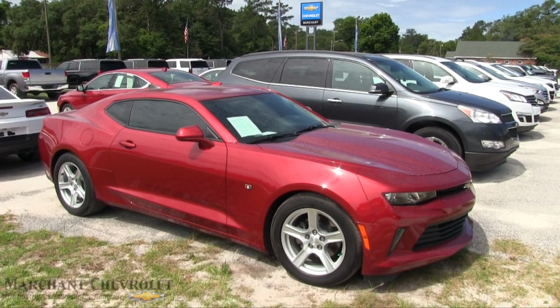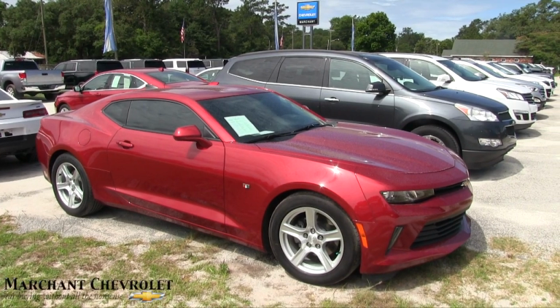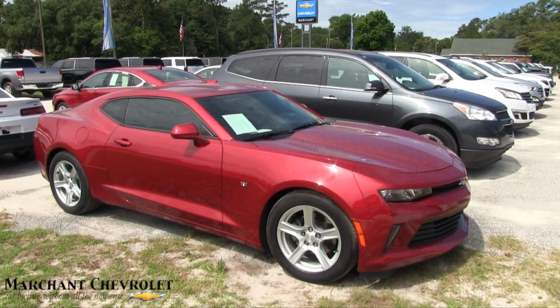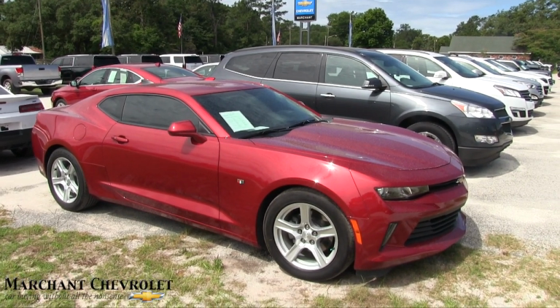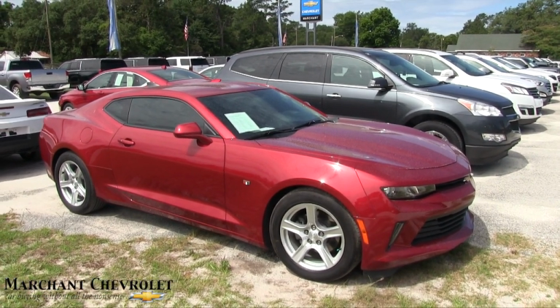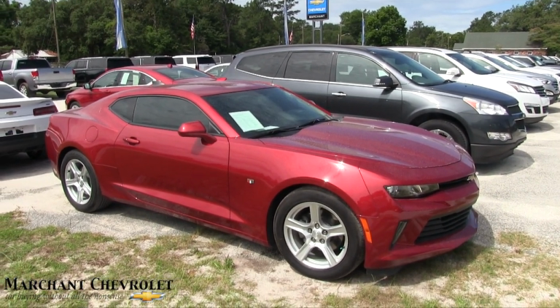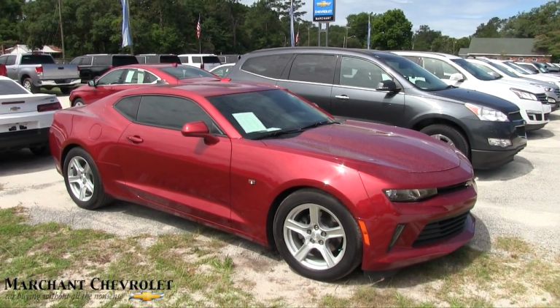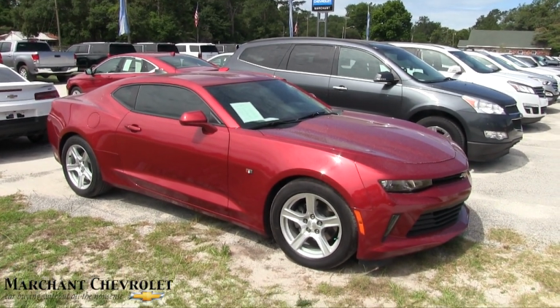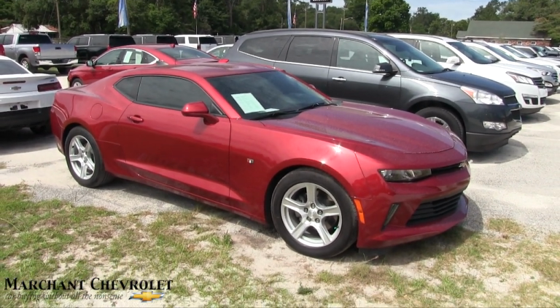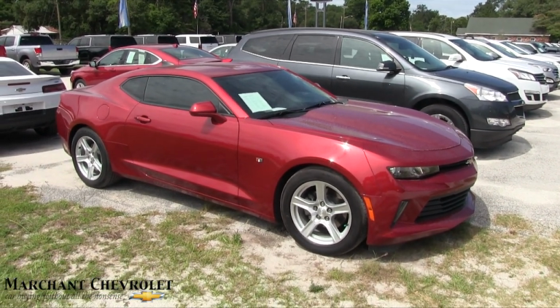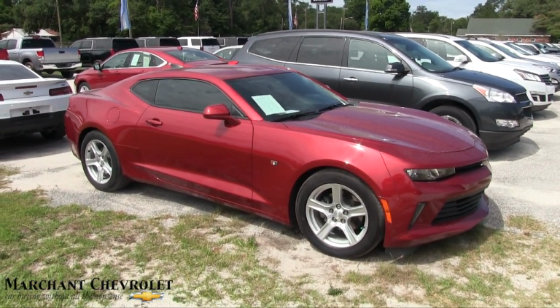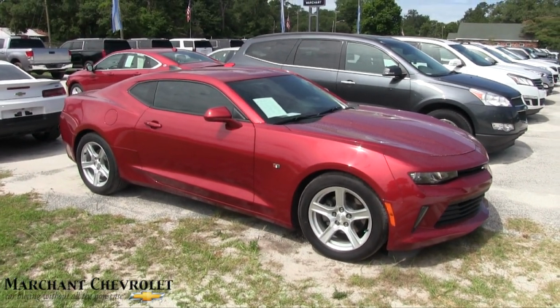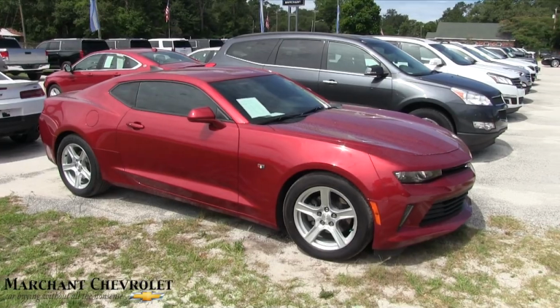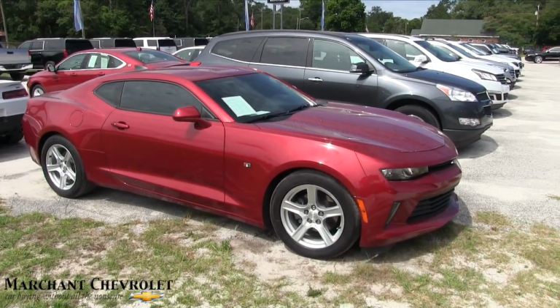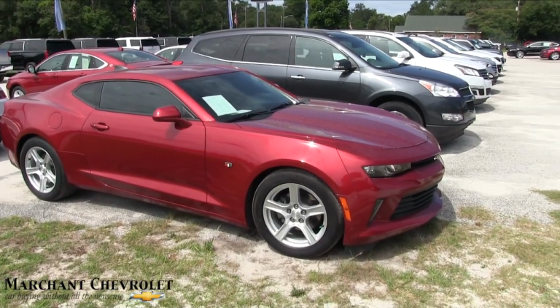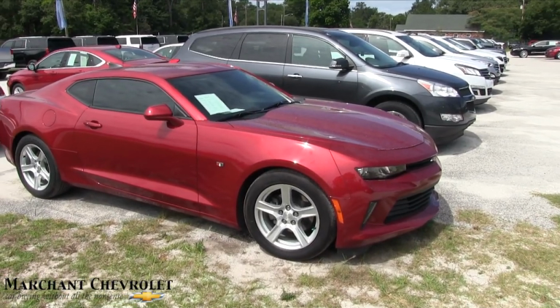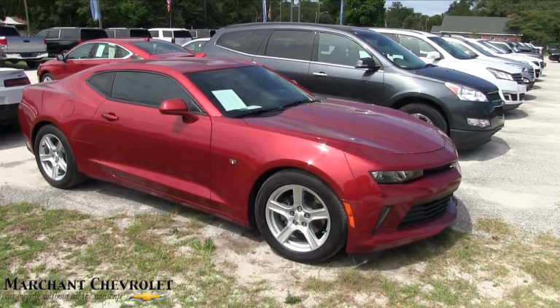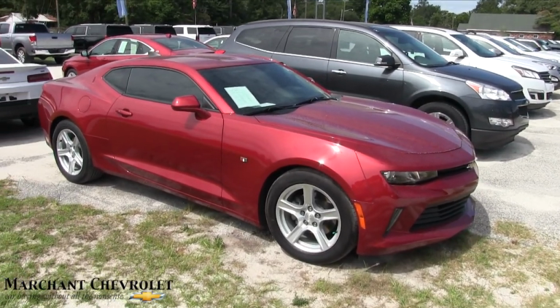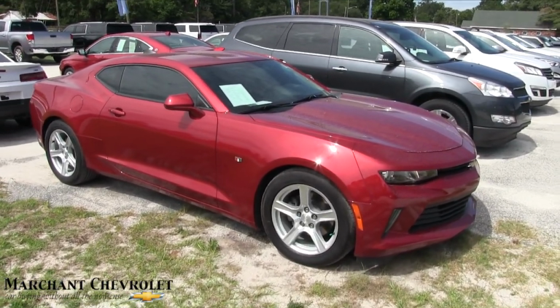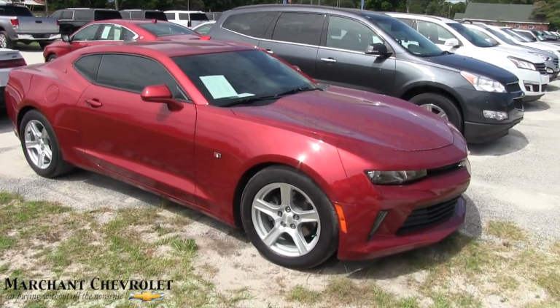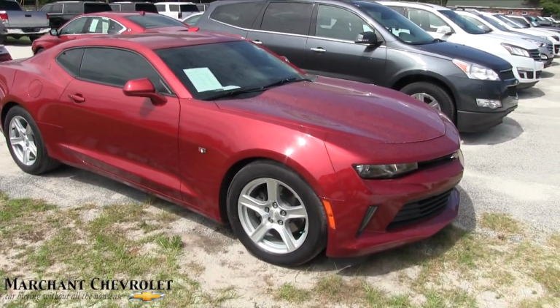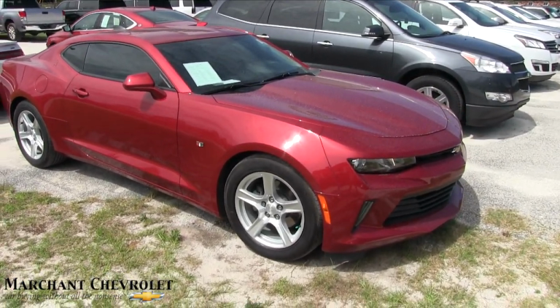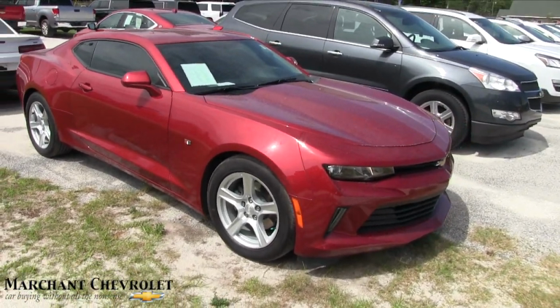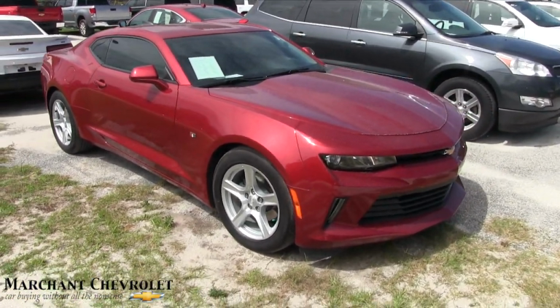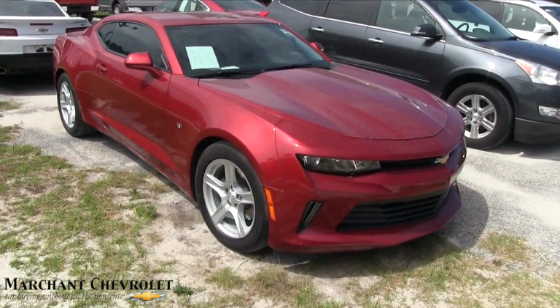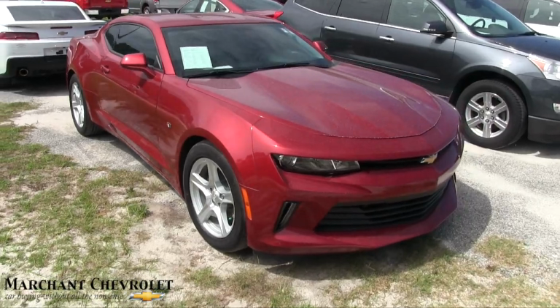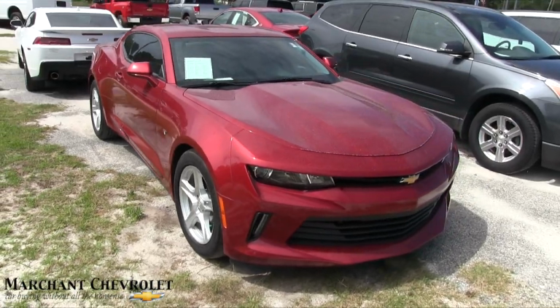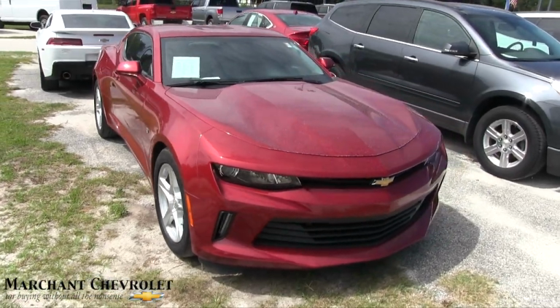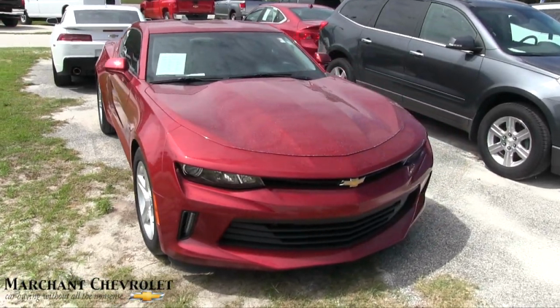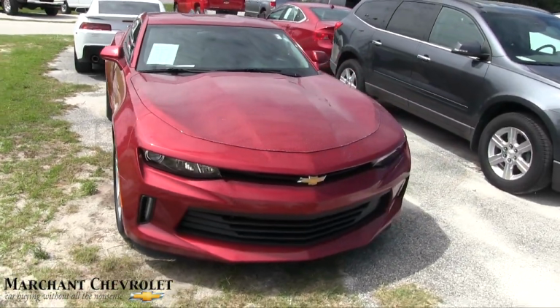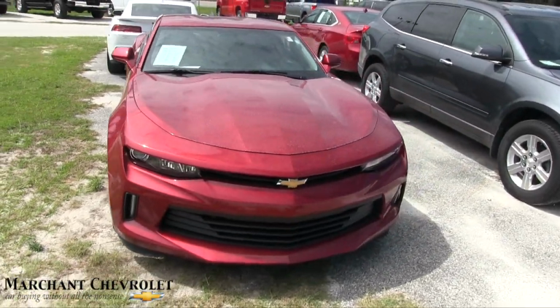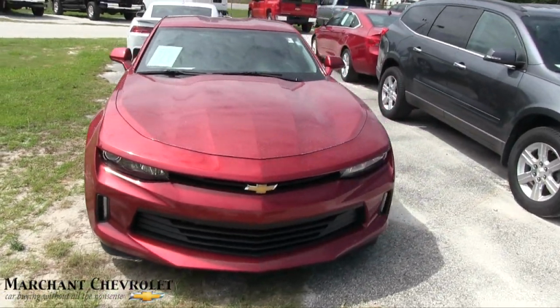Hey everybody, welcome to Marchant Chevrolet. I'm Chad with Charleston Car Videos. Today we're going to be looking at the 2016 Chevy Camaro LT V6, a pre-owned vehicle for sale. We'll go around this vehicle and check out the current condition on it.